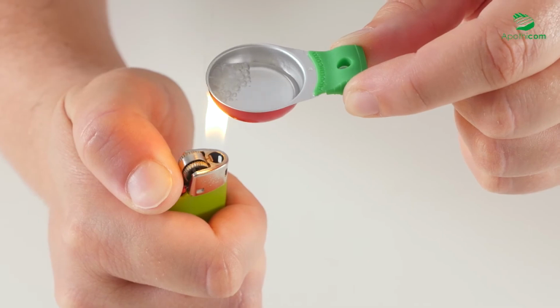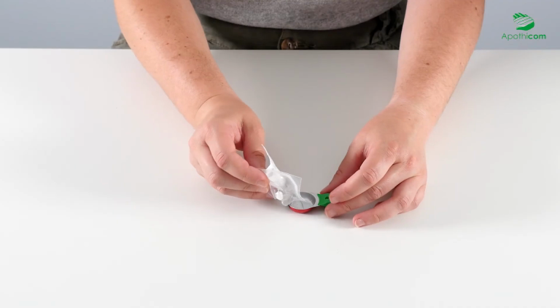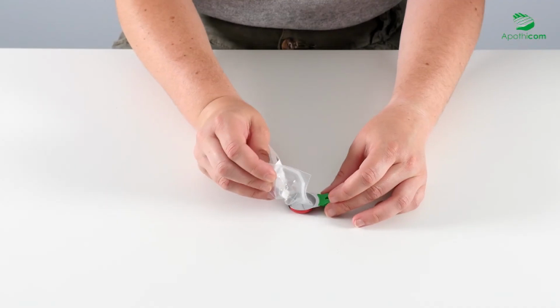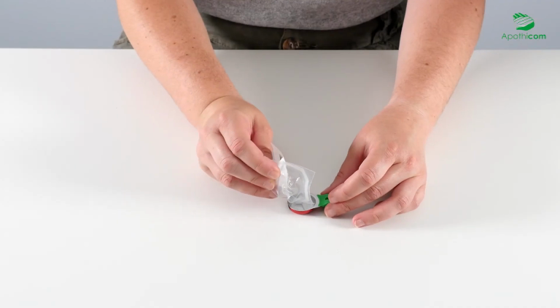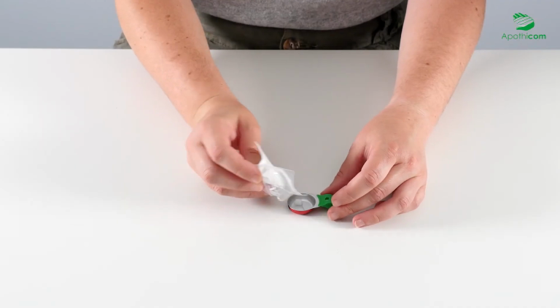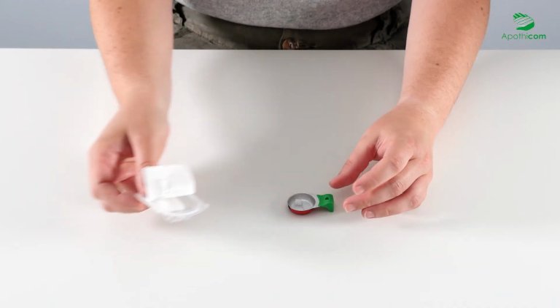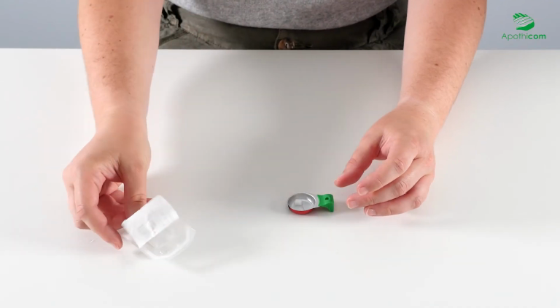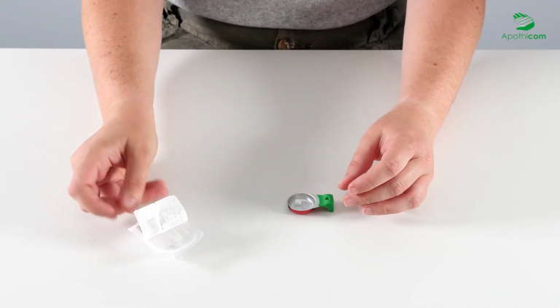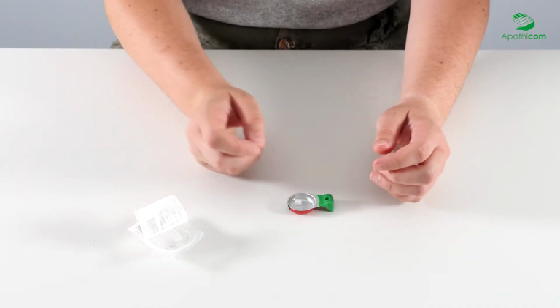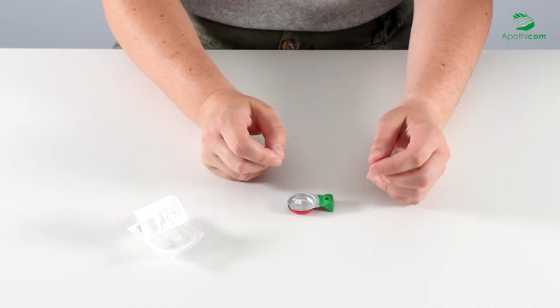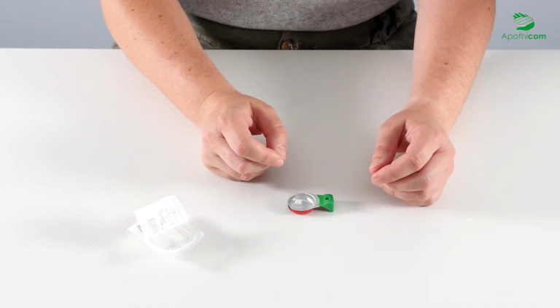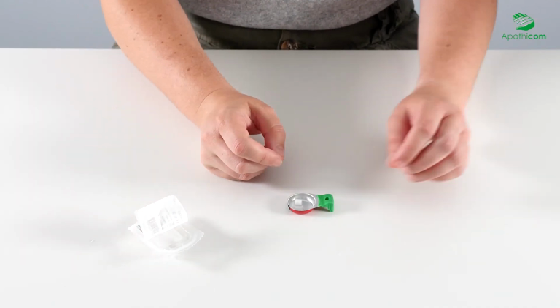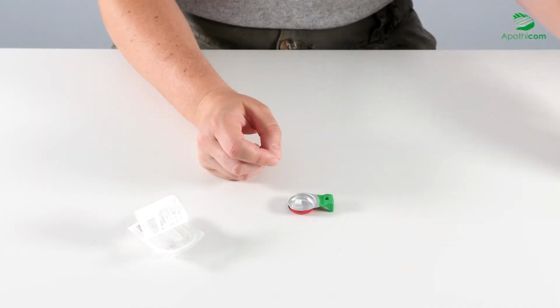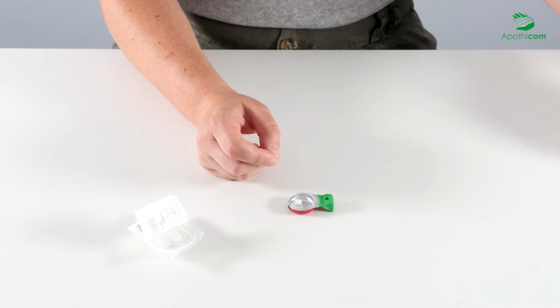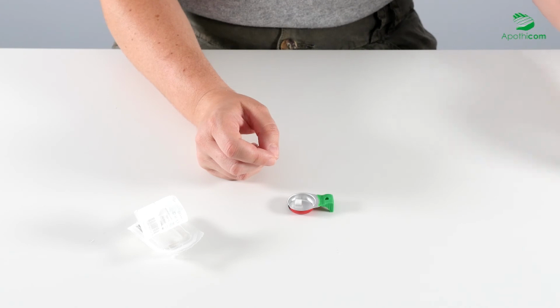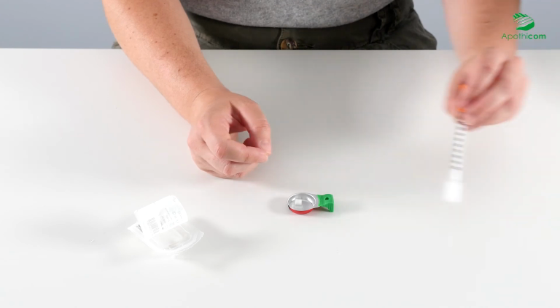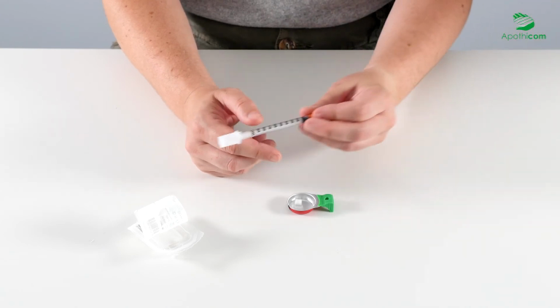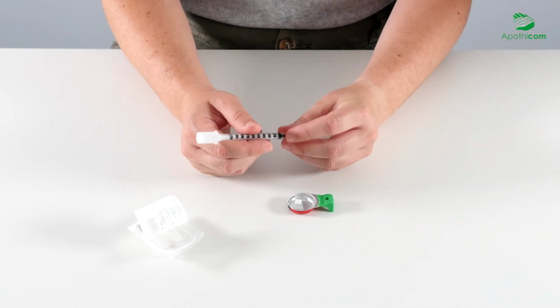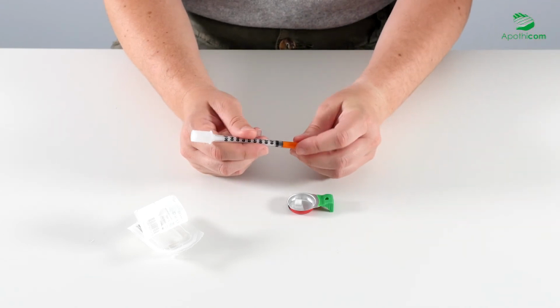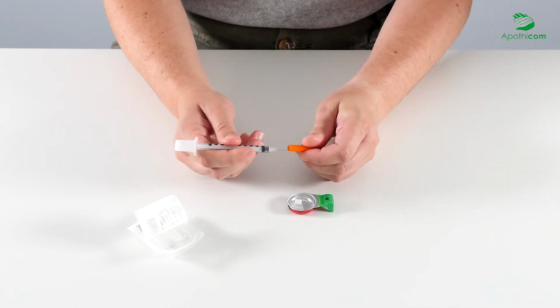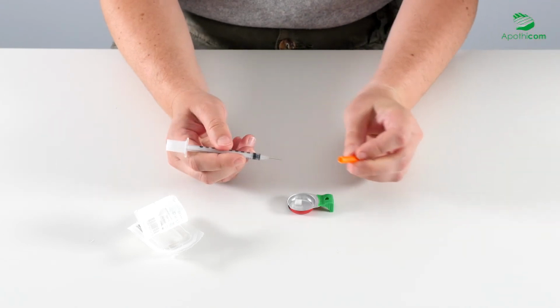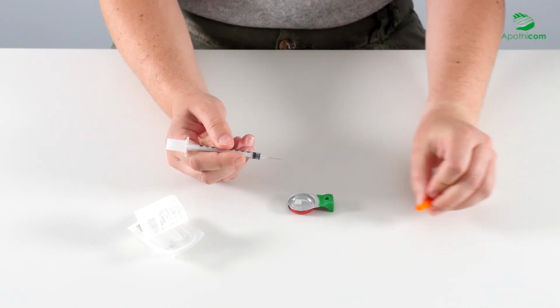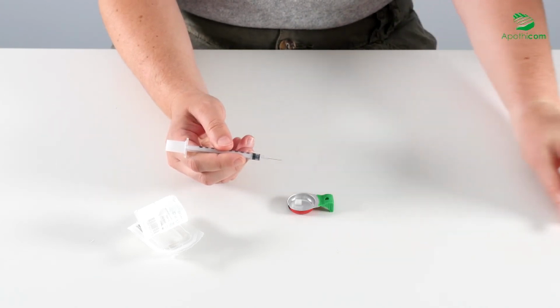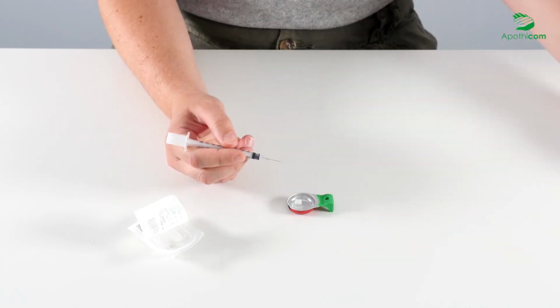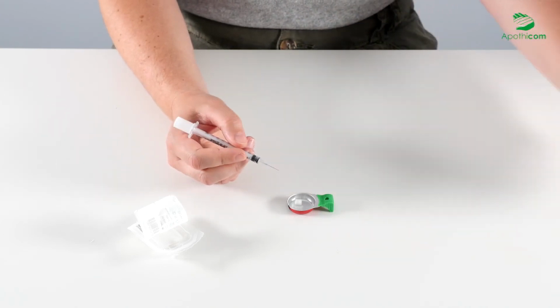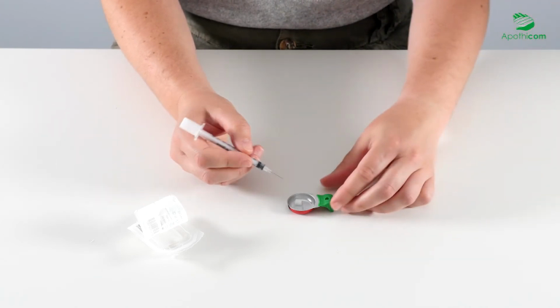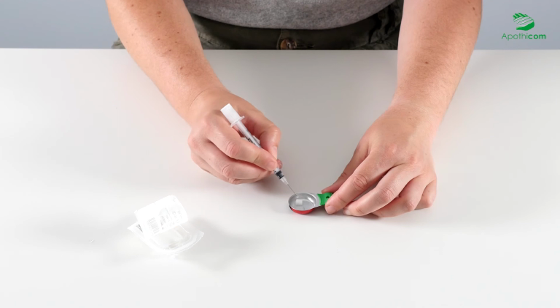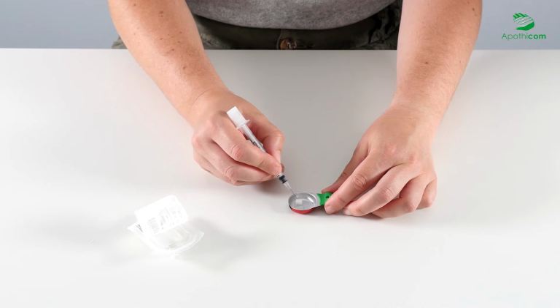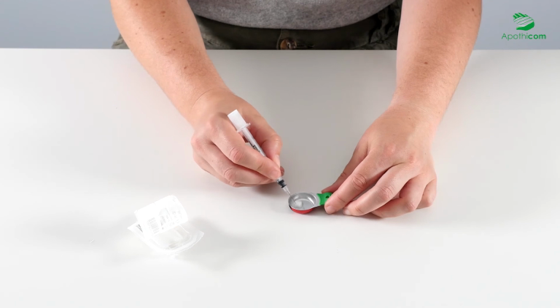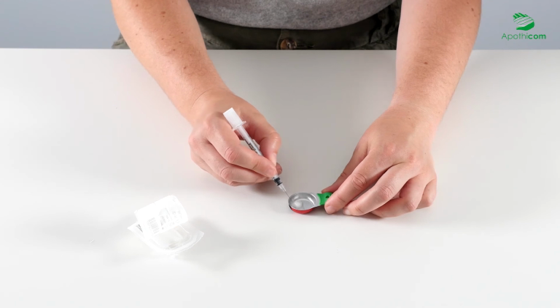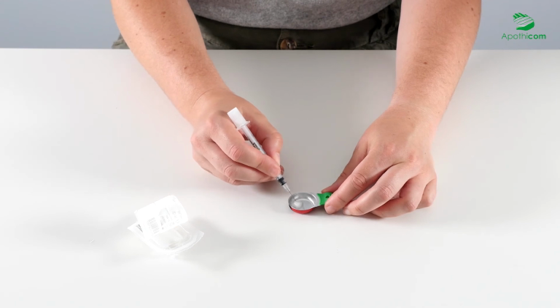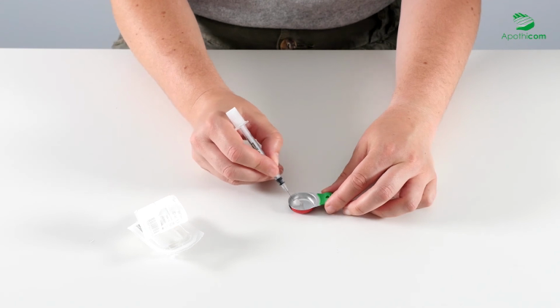Once the preparation is ready to be filtered, carefully drop the cotton filter directly from the package into the cooker without touching it with your fingers. If necessary, turn the filter with the tip of the needle or syringe.